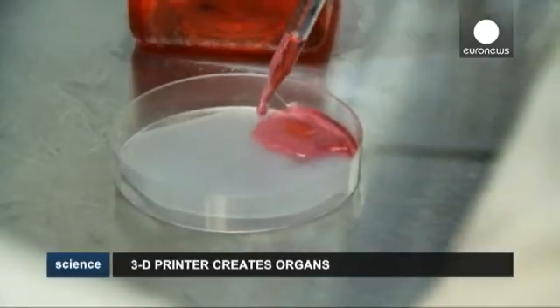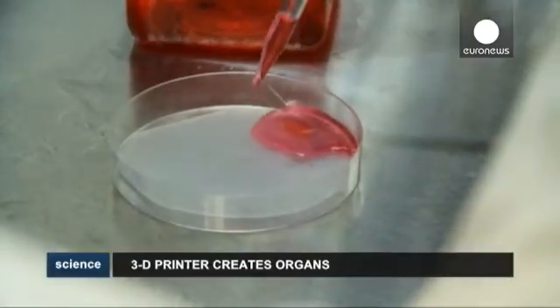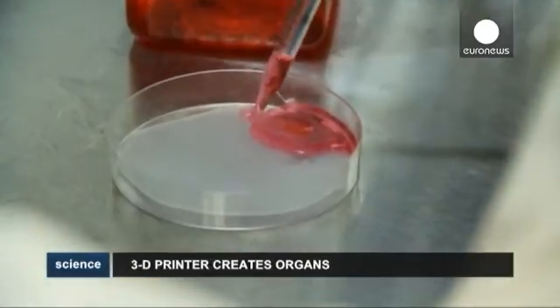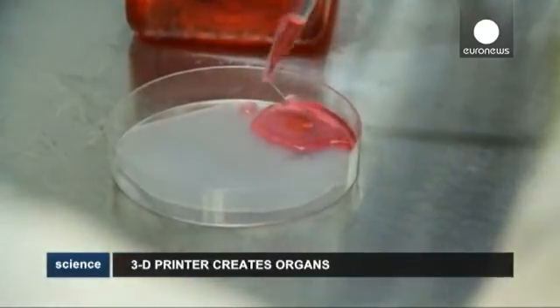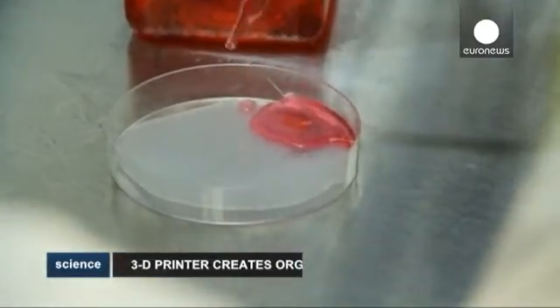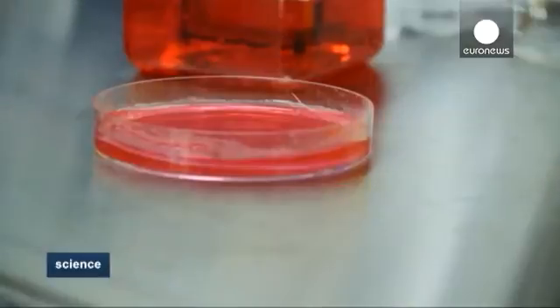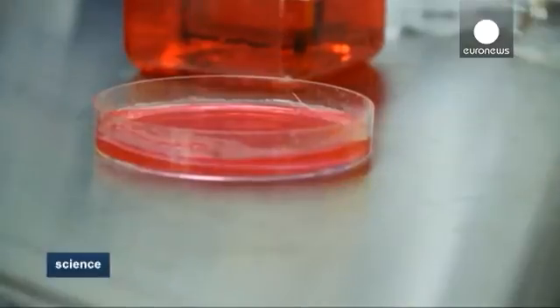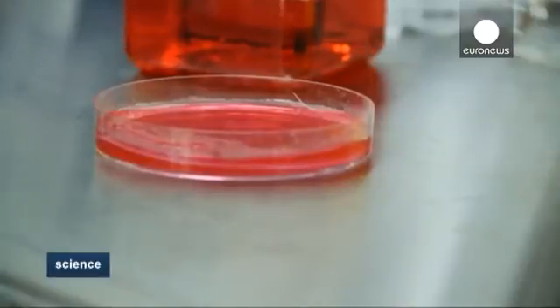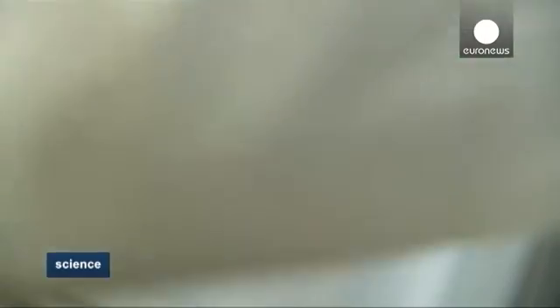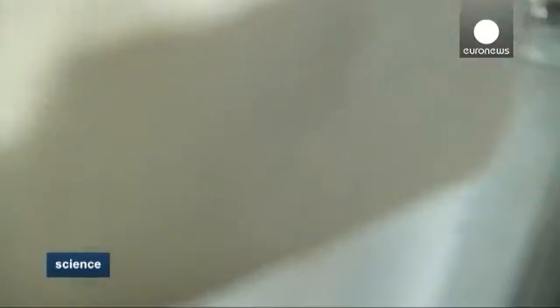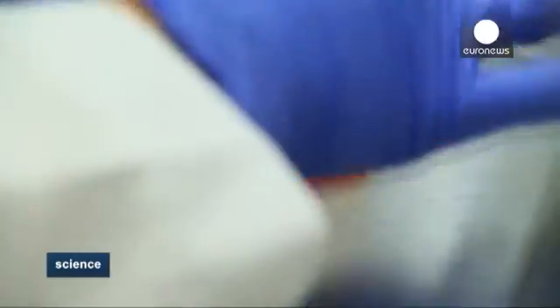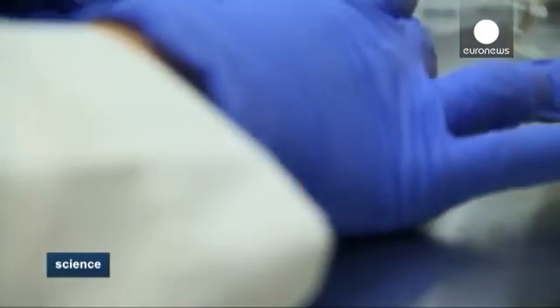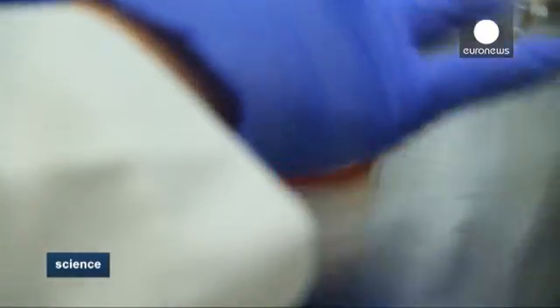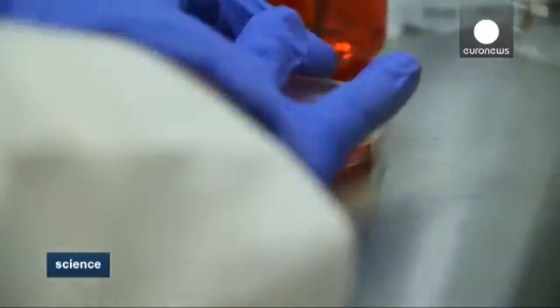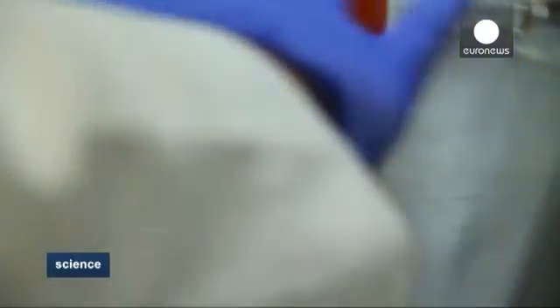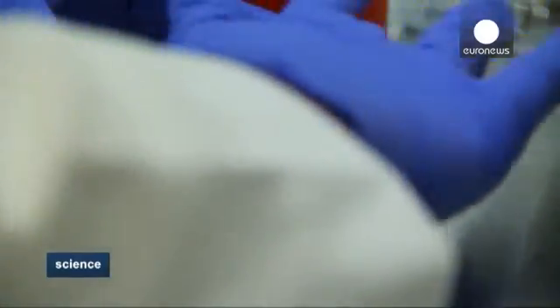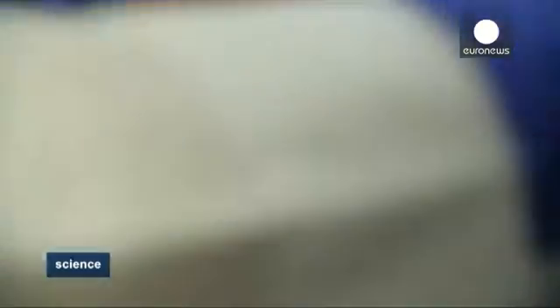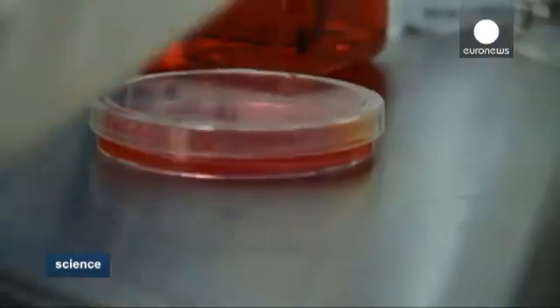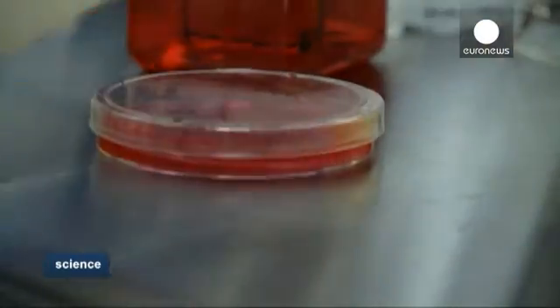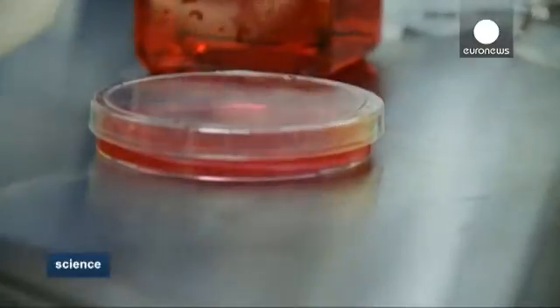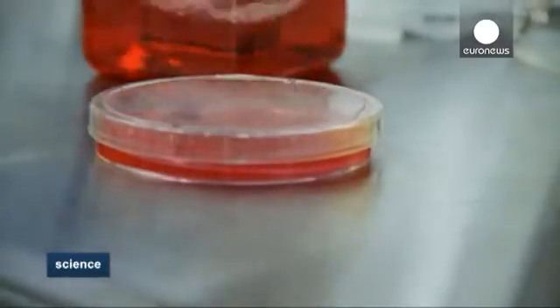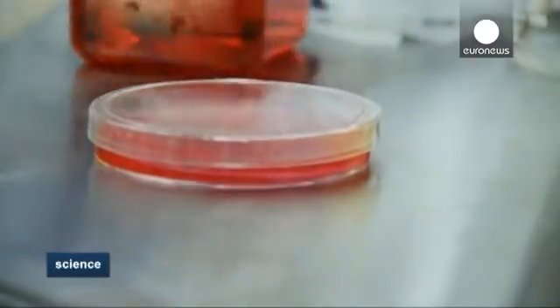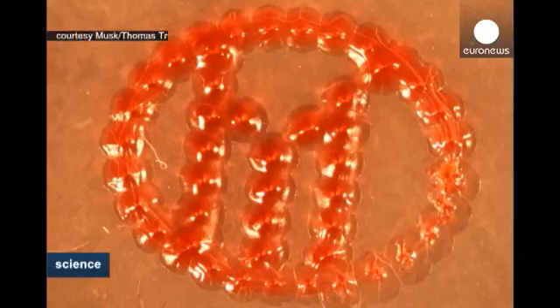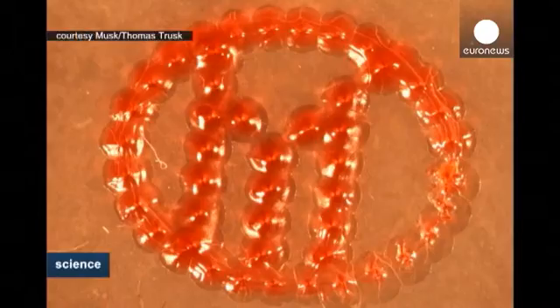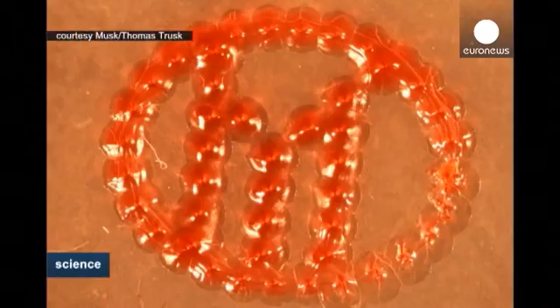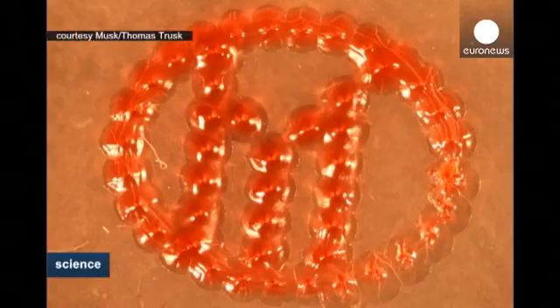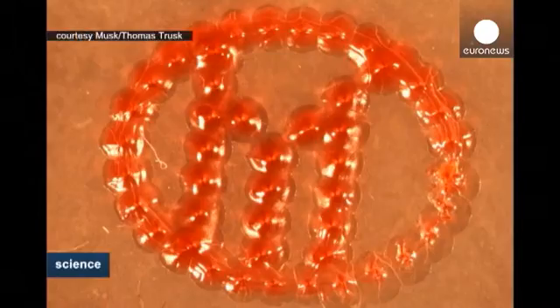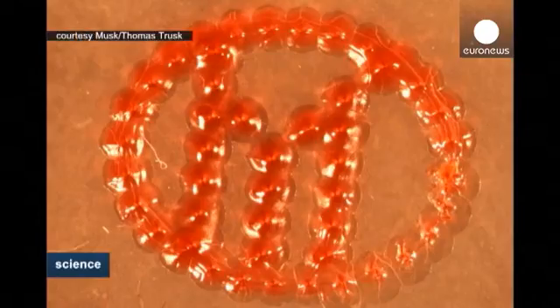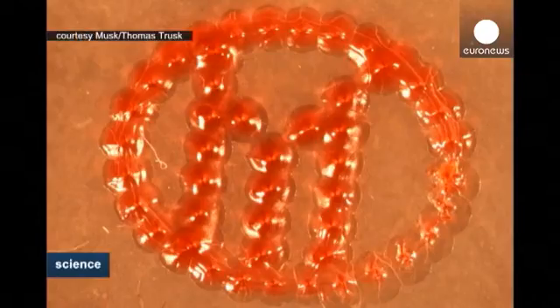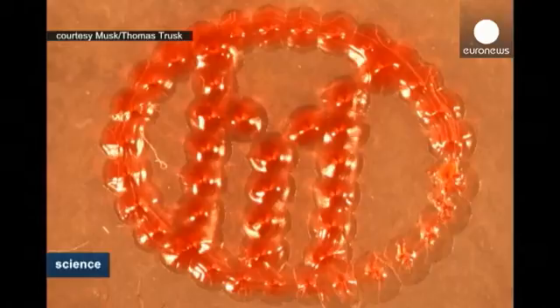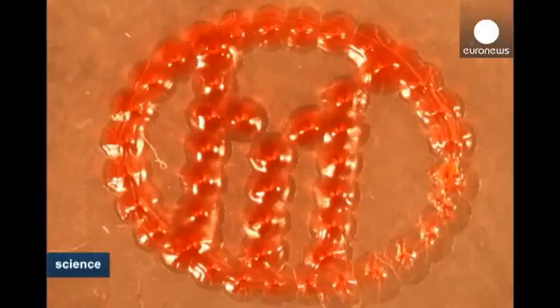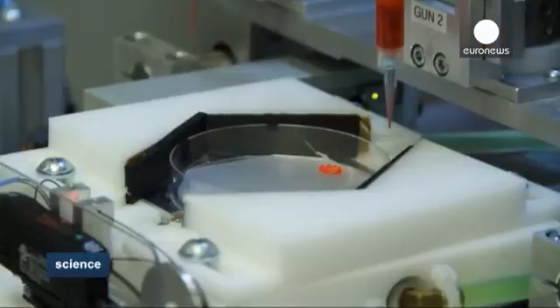Scientists lower the bioink through a syringe into a petri dish. The printer is equipped with UV rays to sterilize the cells, while two mounted lights hover above with electronic microscopes to allow a closer look at the cells.